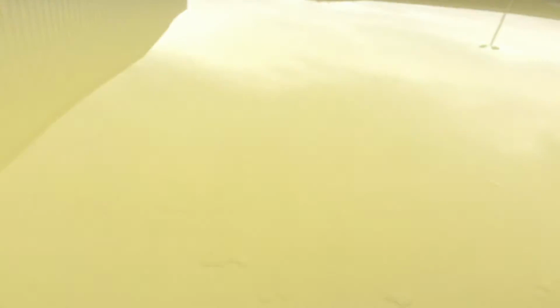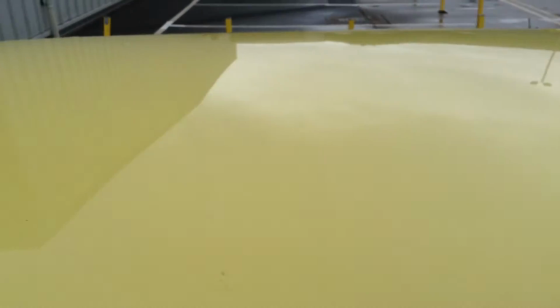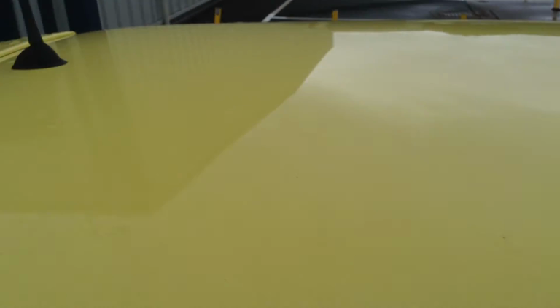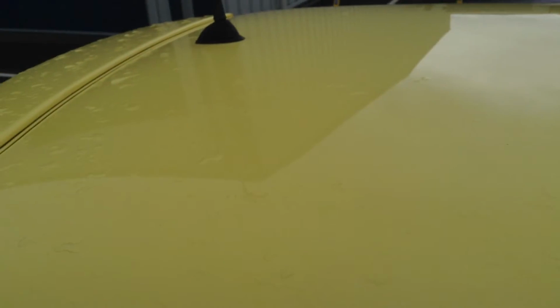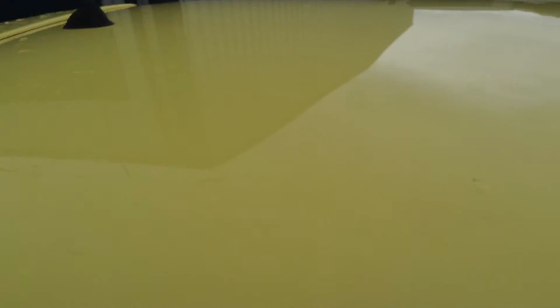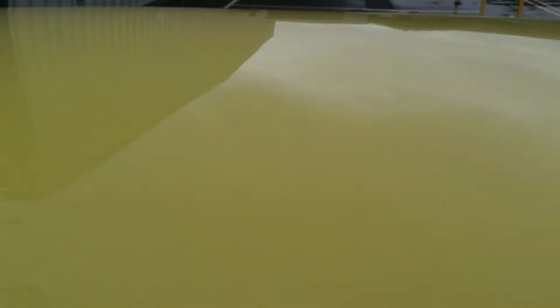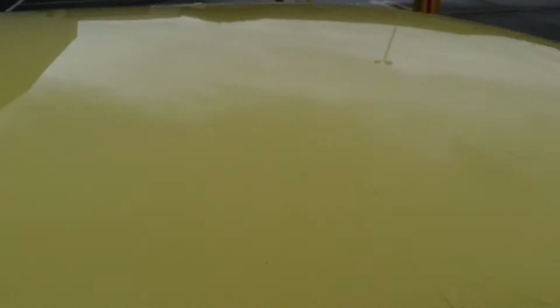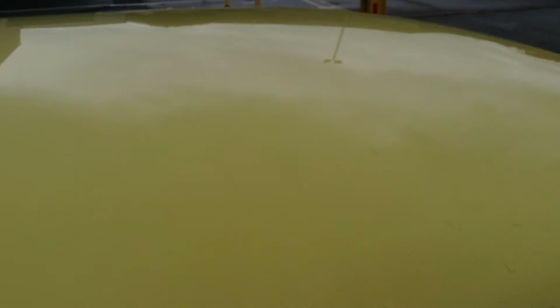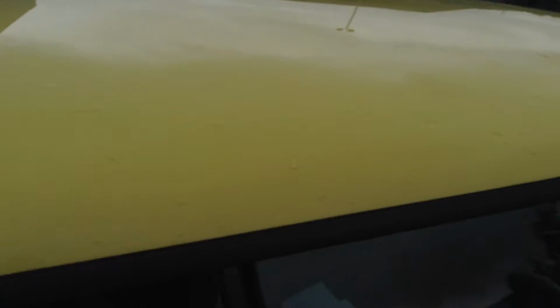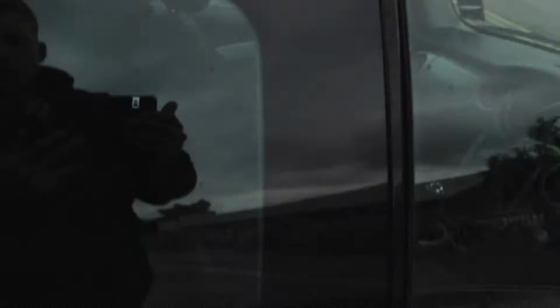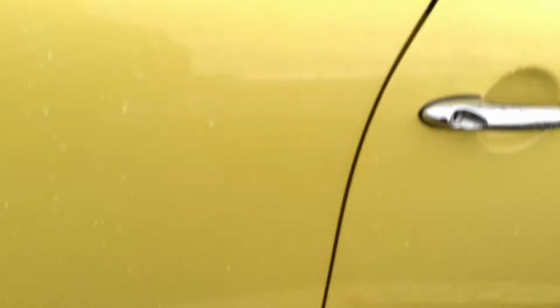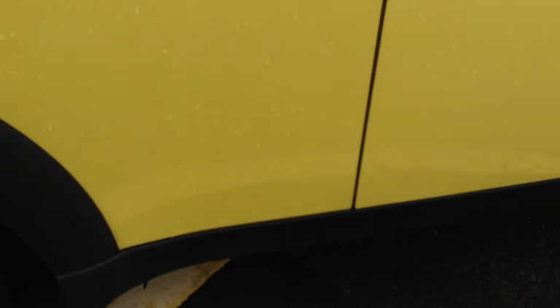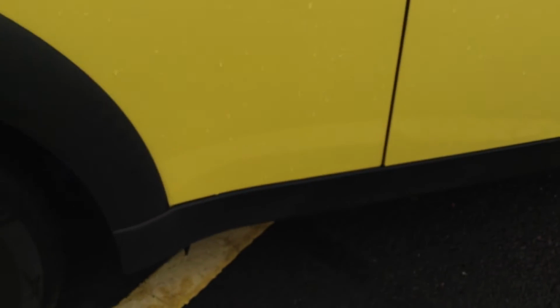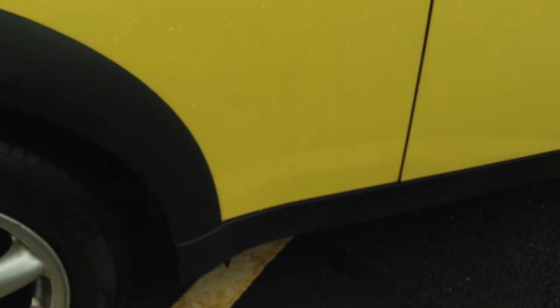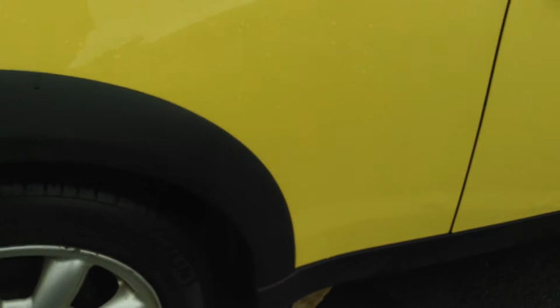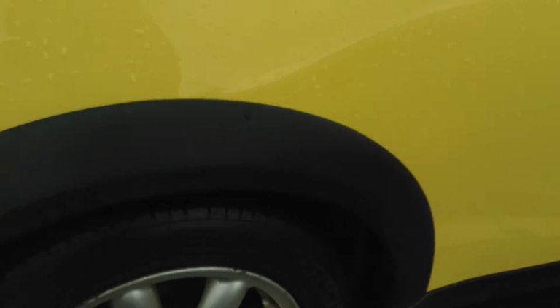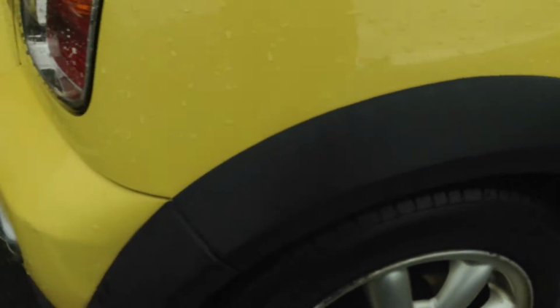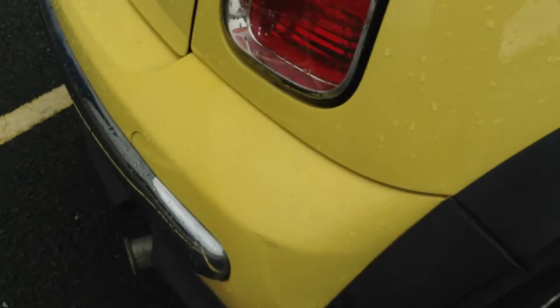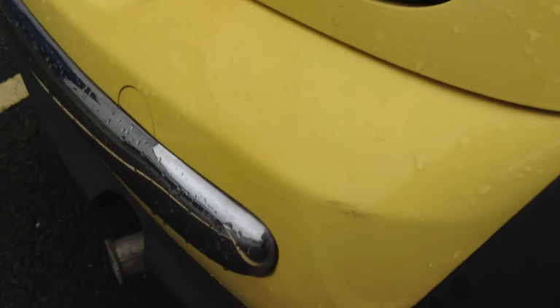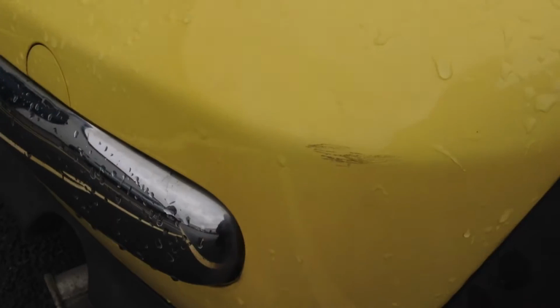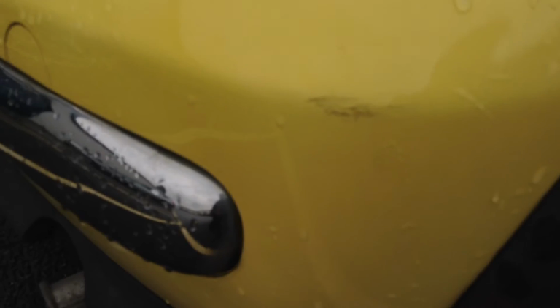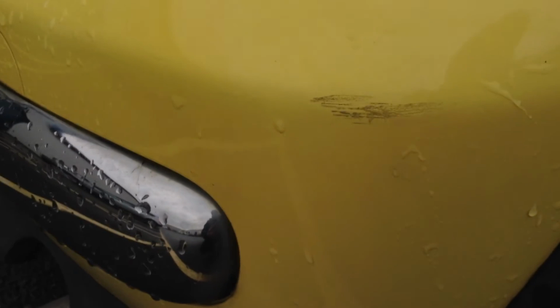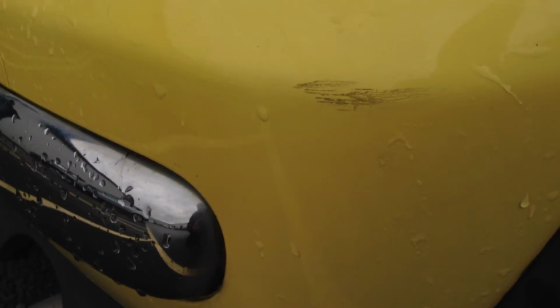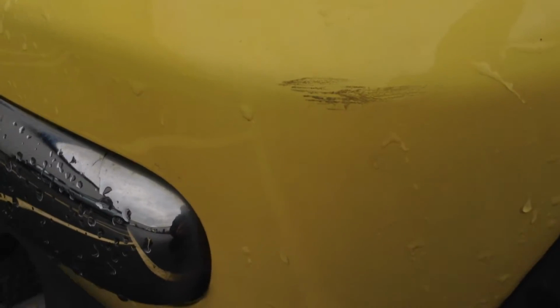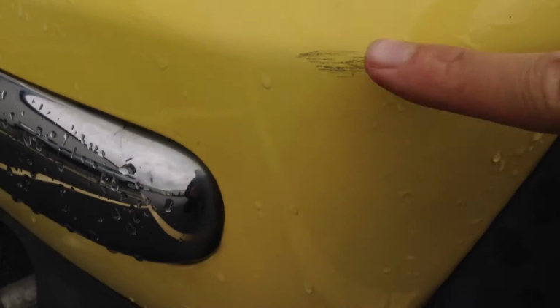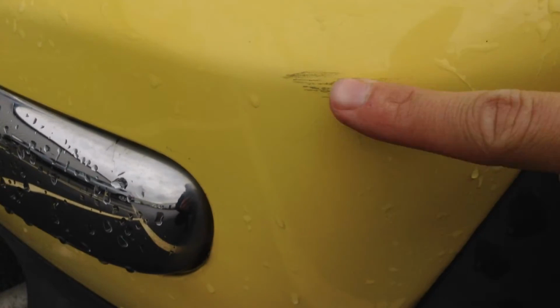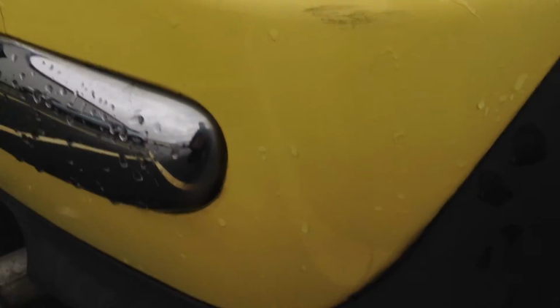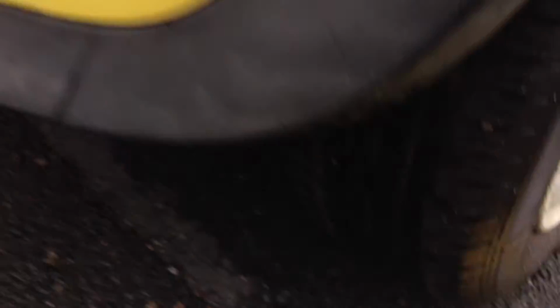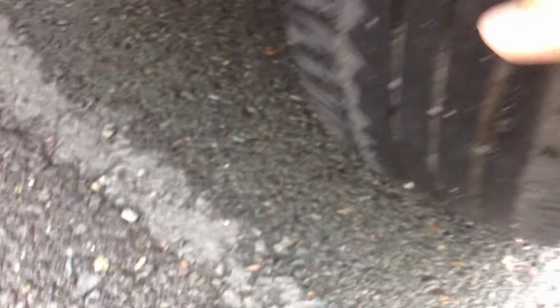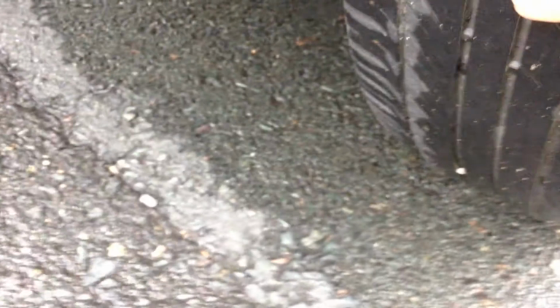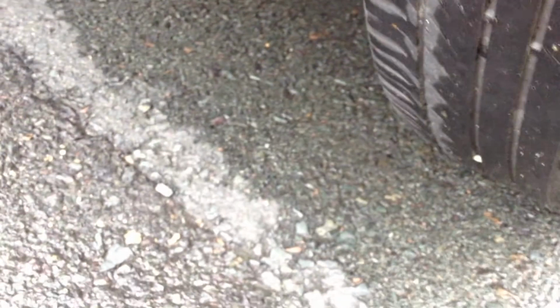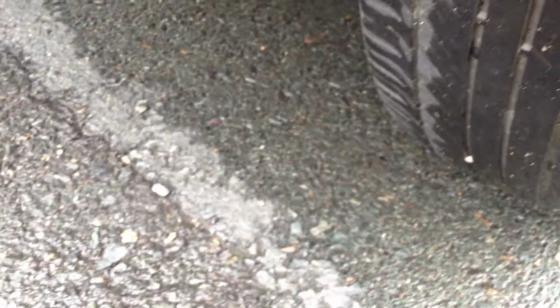Looking at the roof, I couldn't see any dinks, dents or anything to be reported. Moving towards the rear arch, again nice condition there. Right on the rear bumper corner, you can see there is a scuff mark.